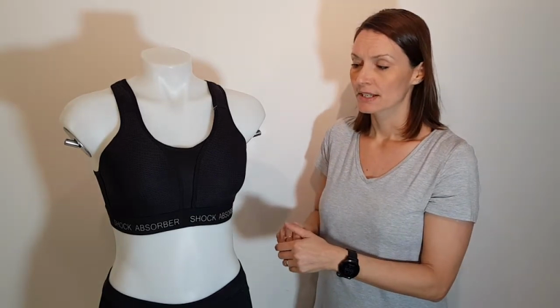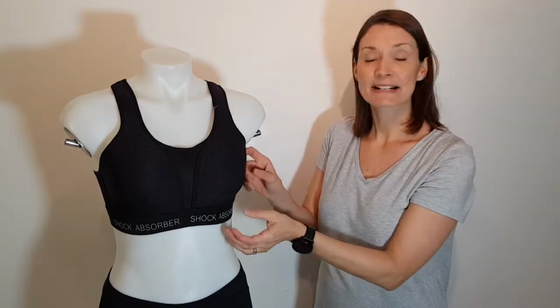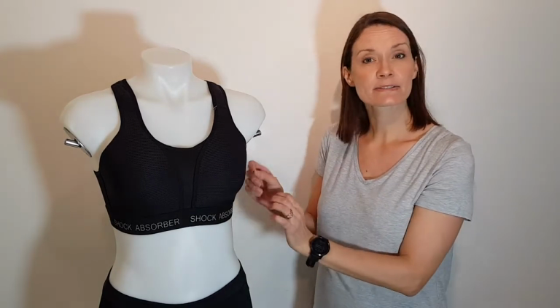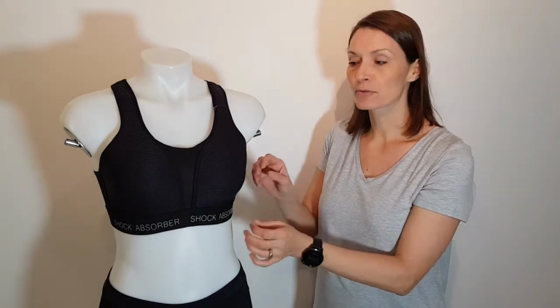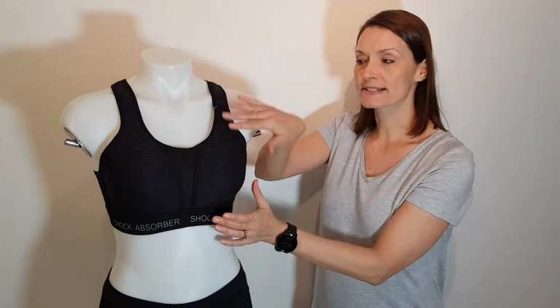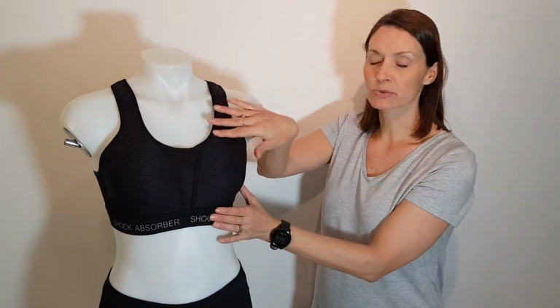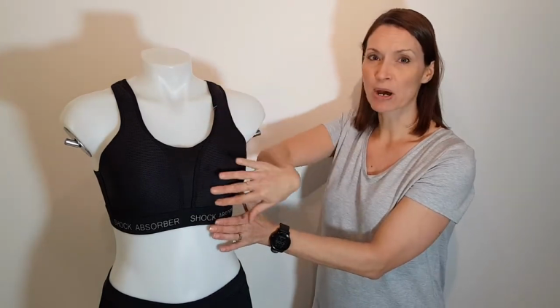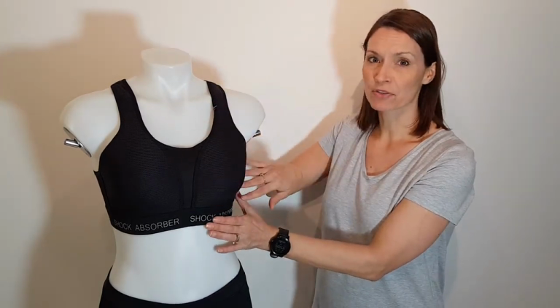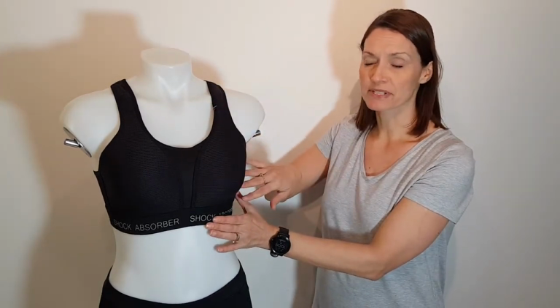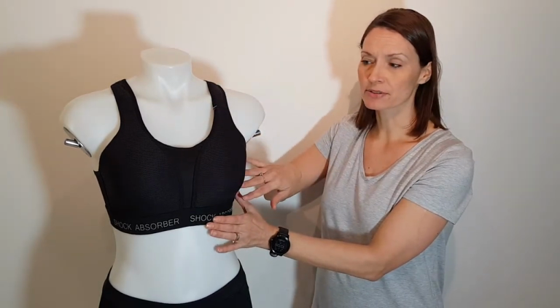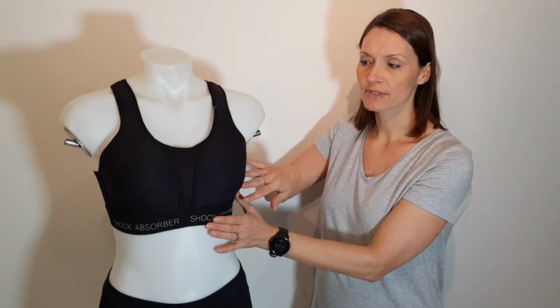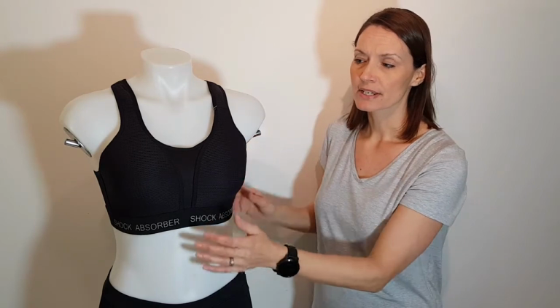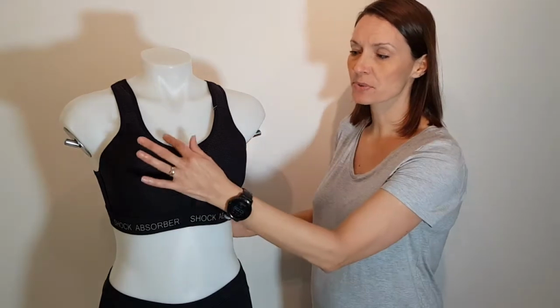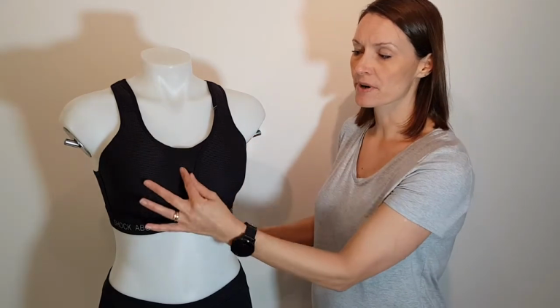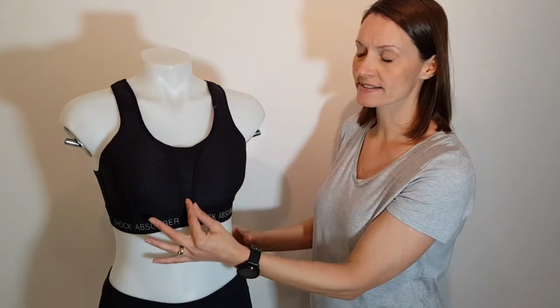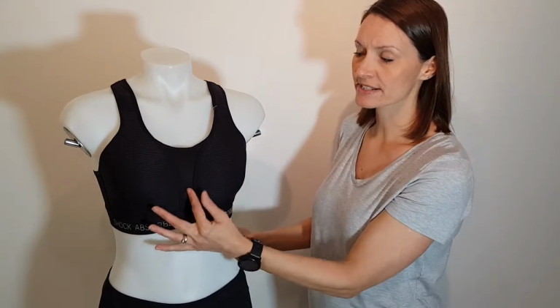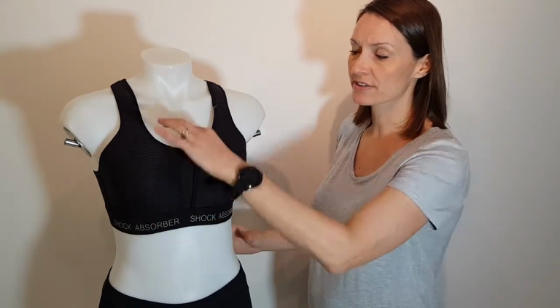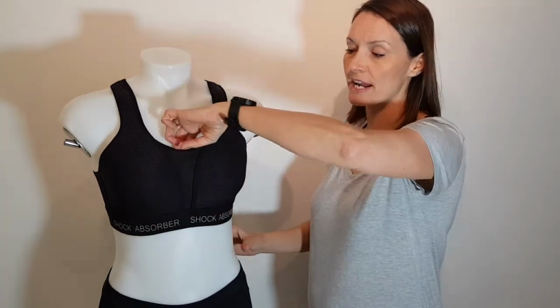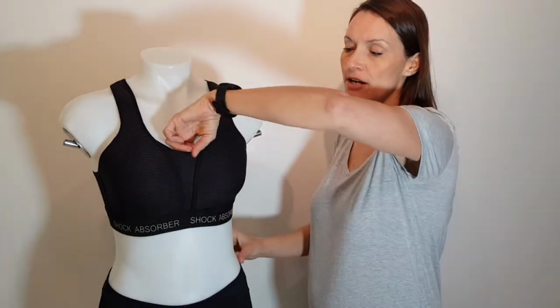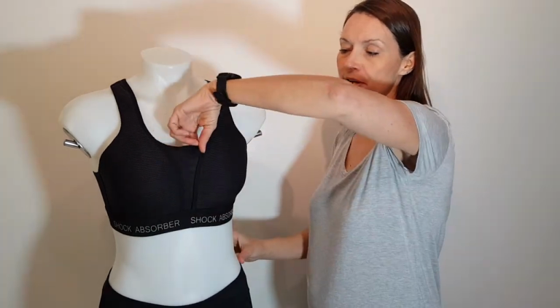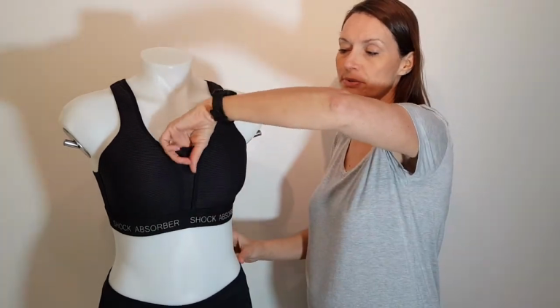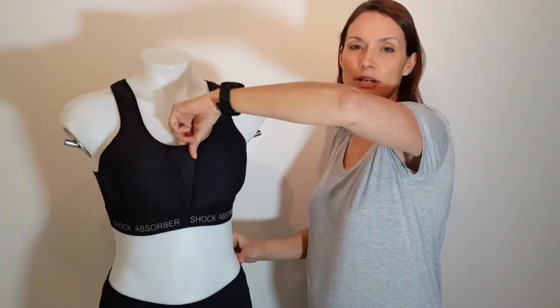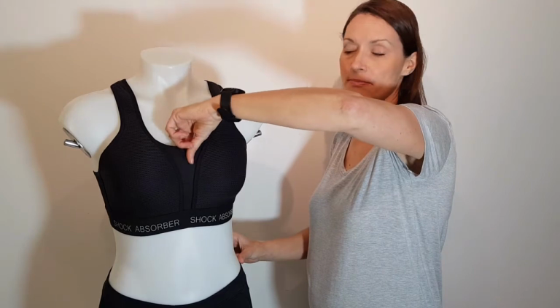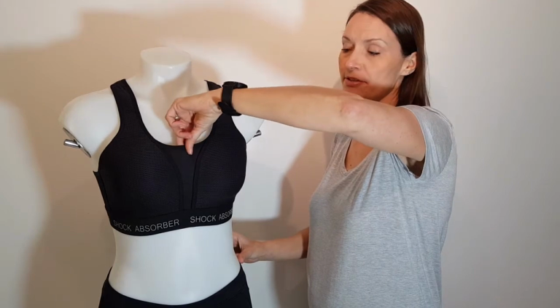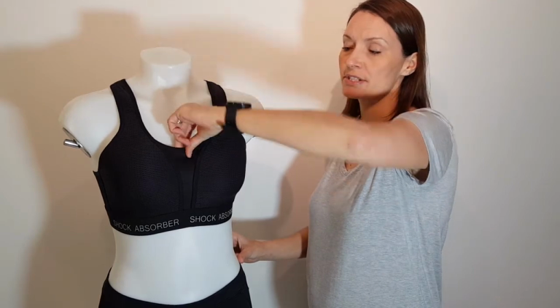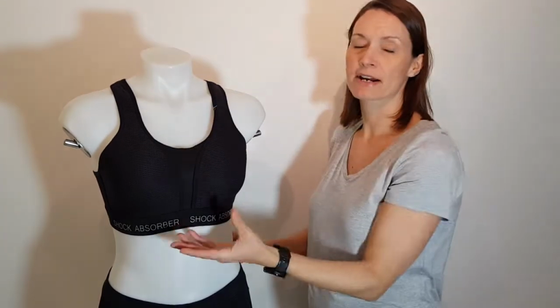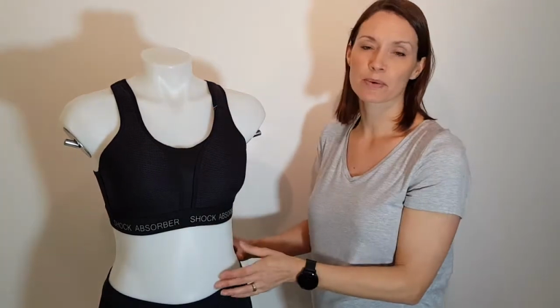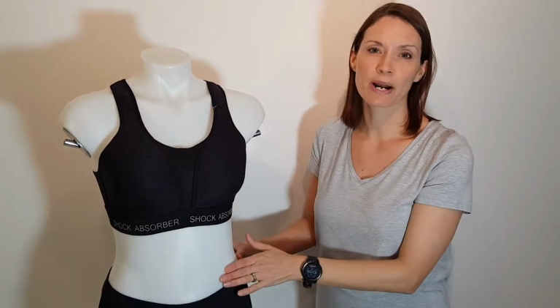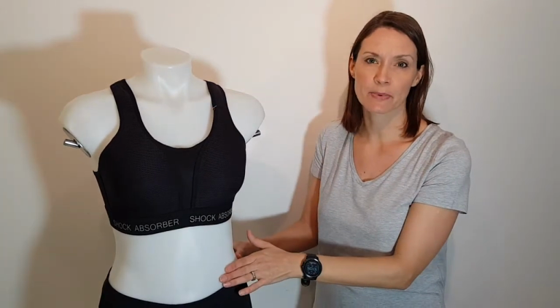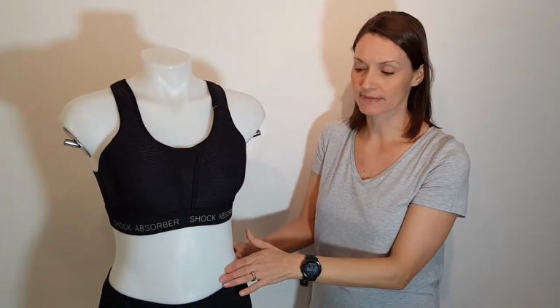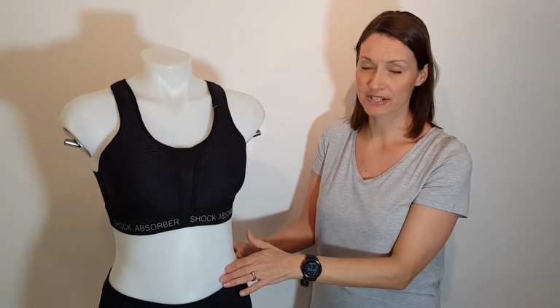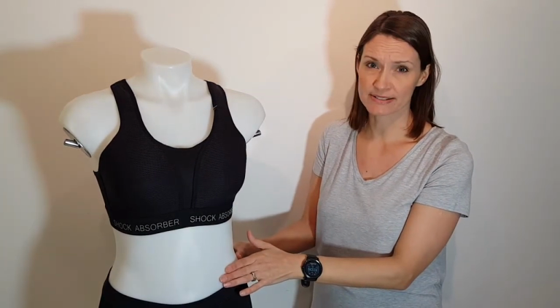The padding isn't removable — it's all just part of the cup material. In between the breasts there is a thinner area of breathable material, just to help to wick away that sweat as you exercise.